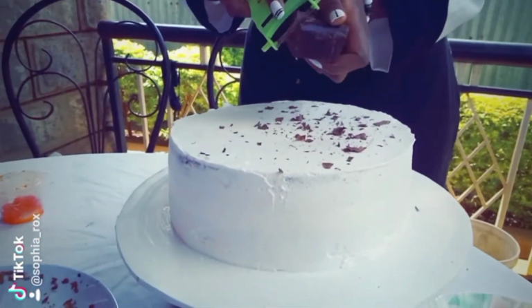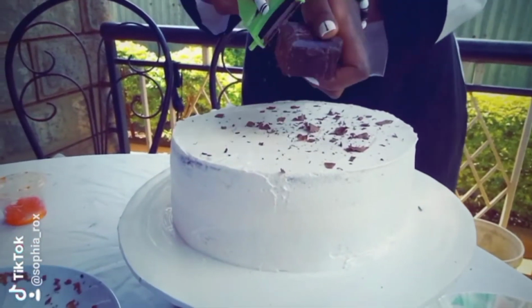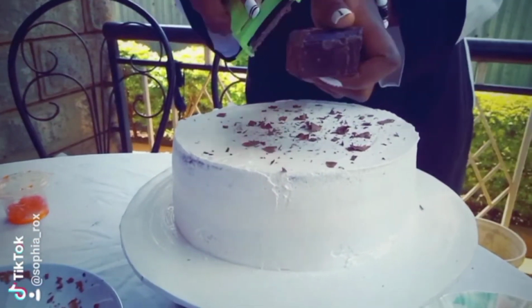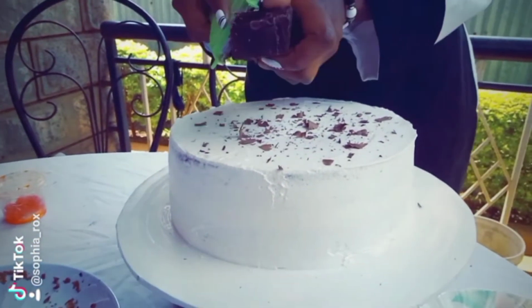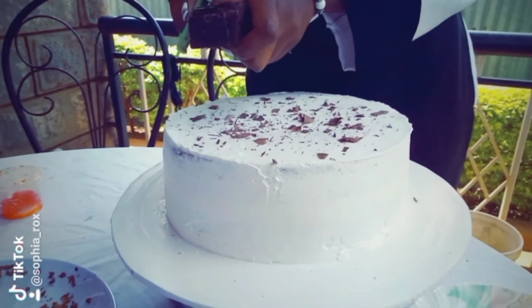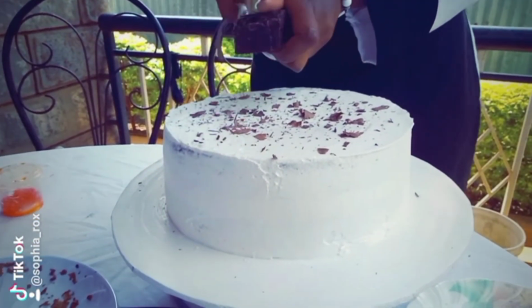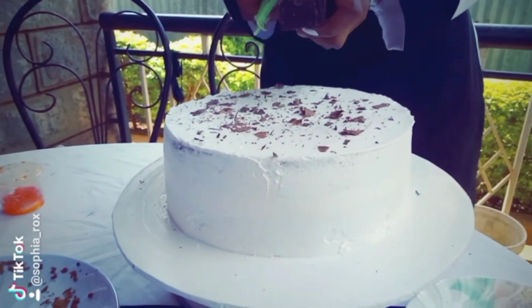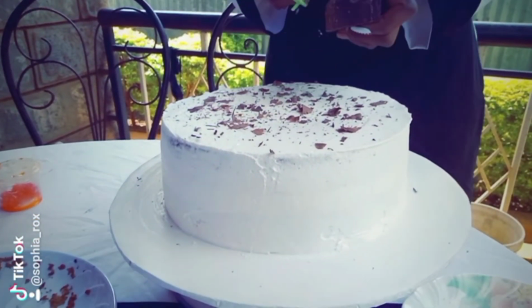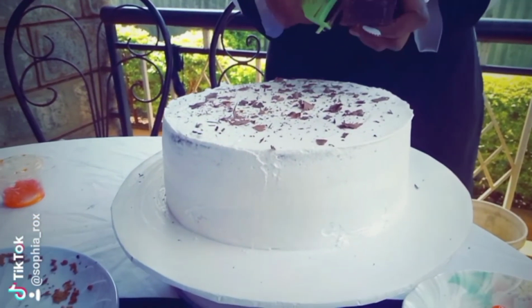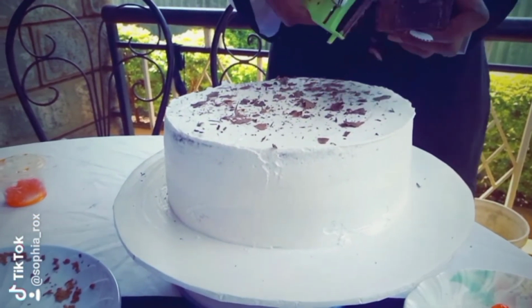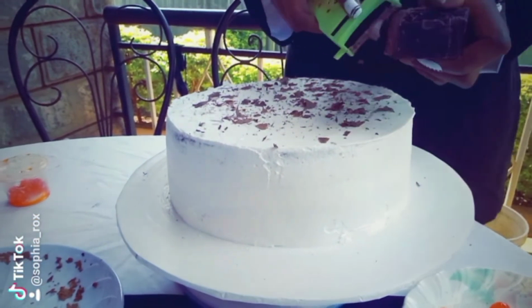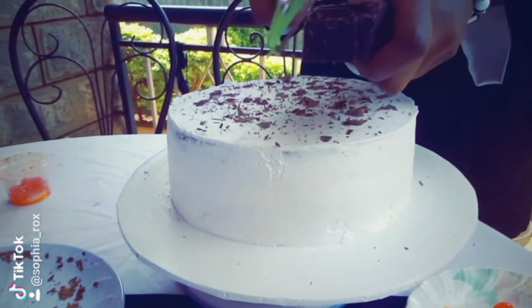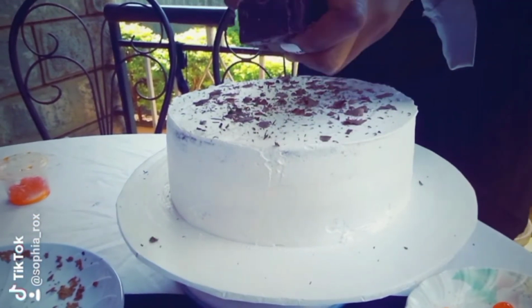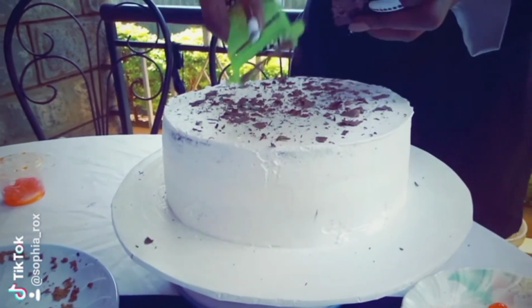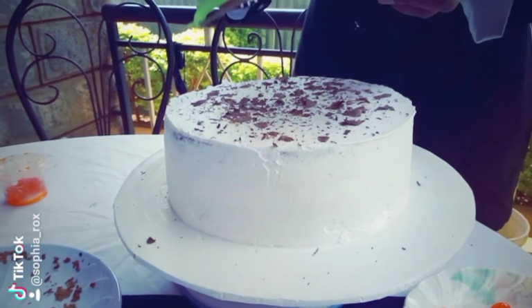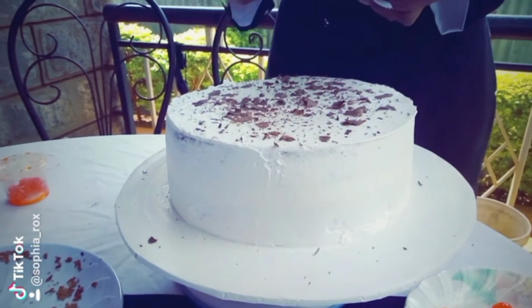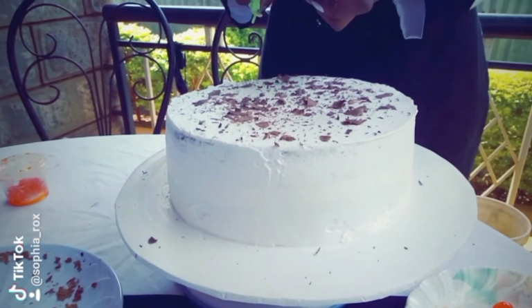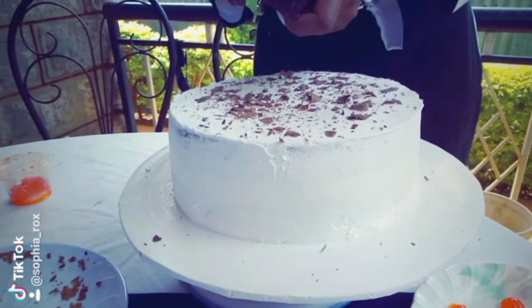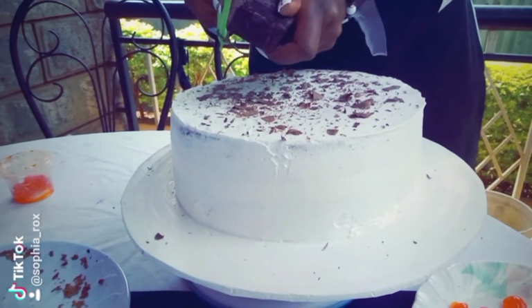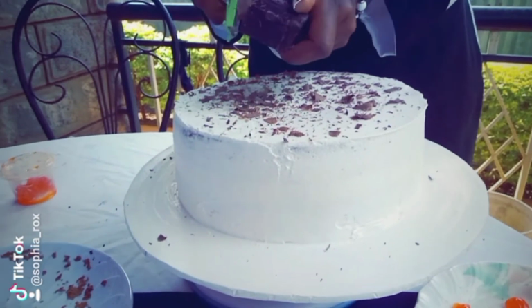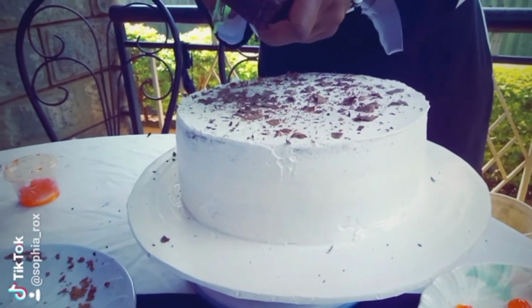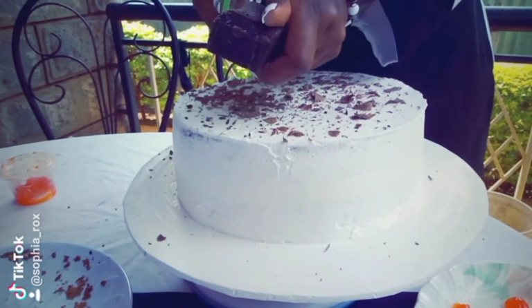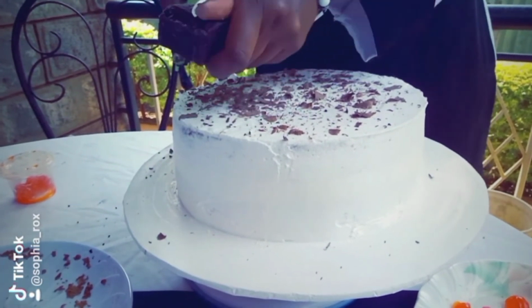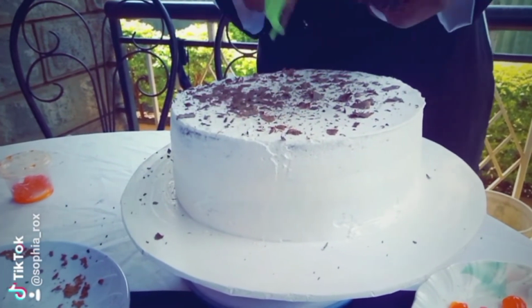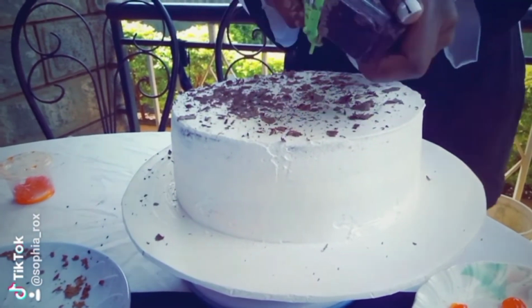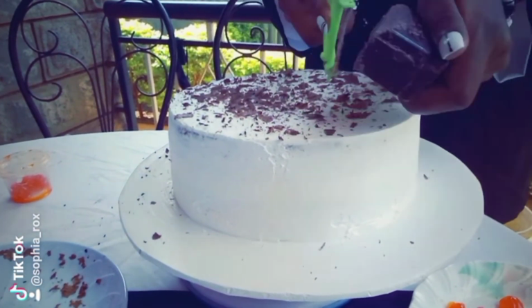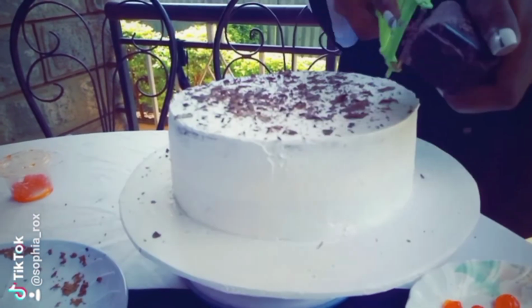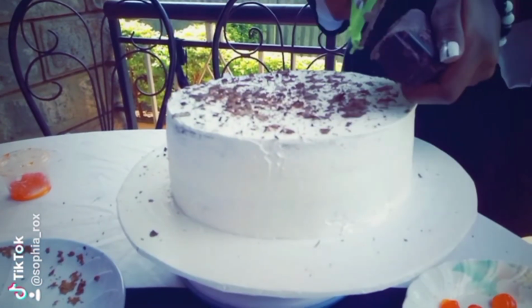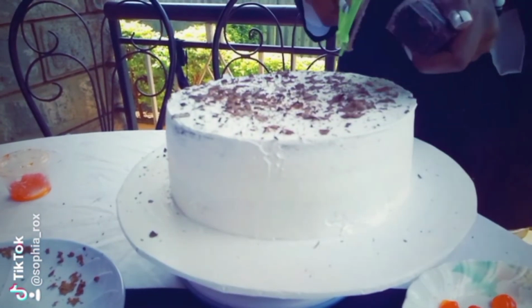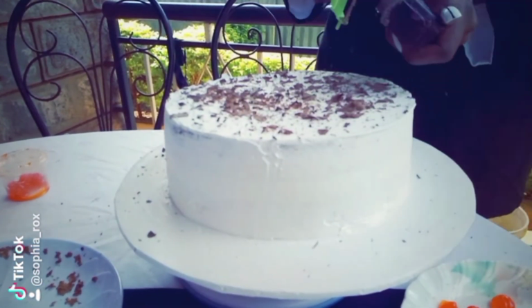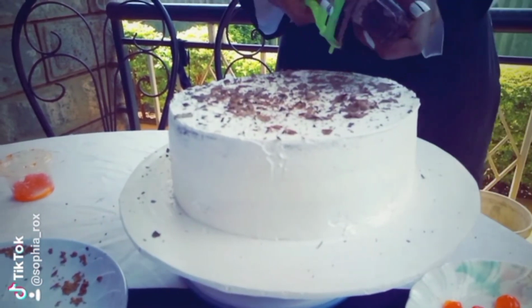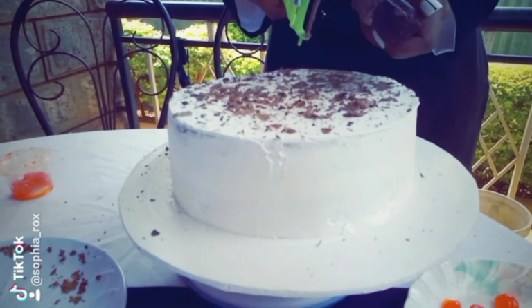At this point you can use a grater to grate the chocolates on the cake, or you can grate the chocolates separately and then sprinkle on the cake later.